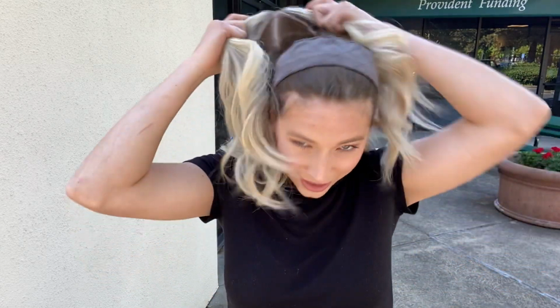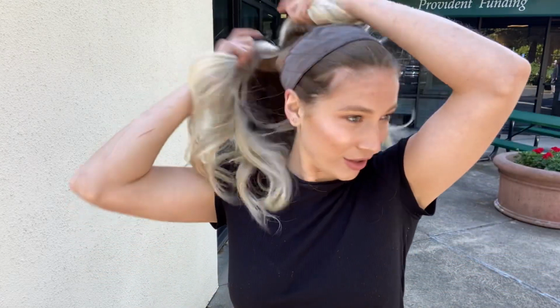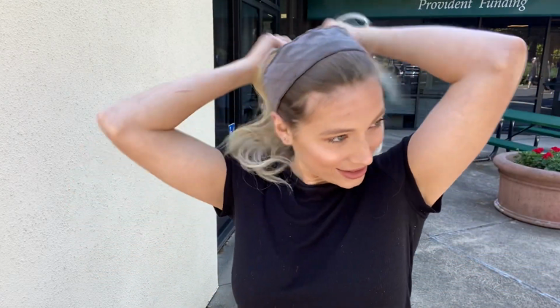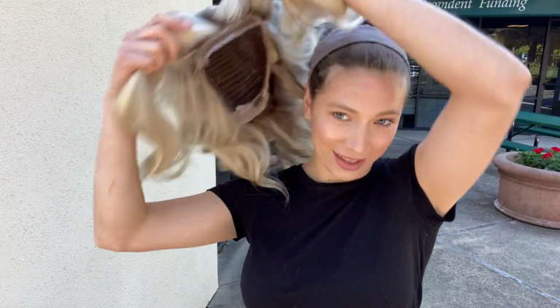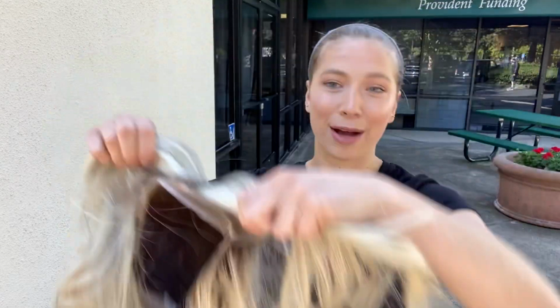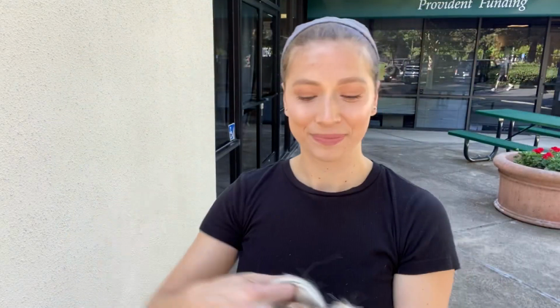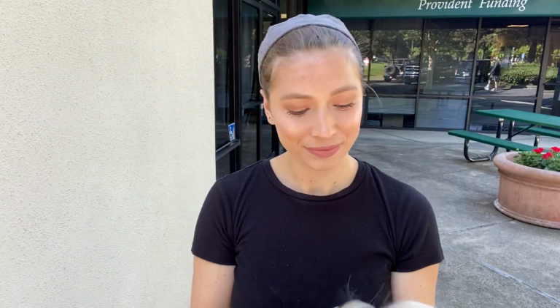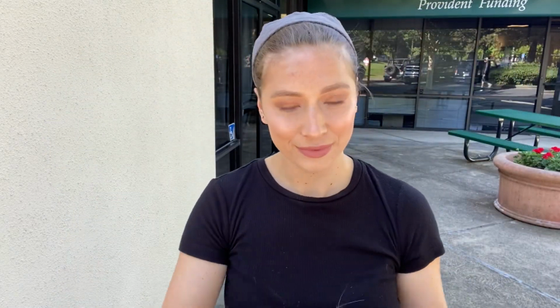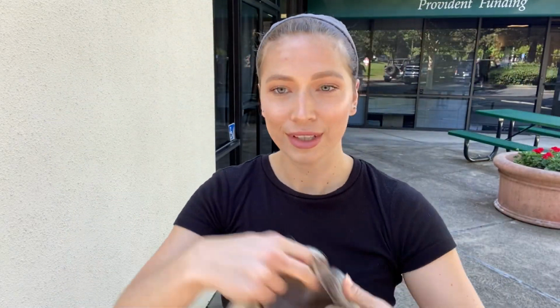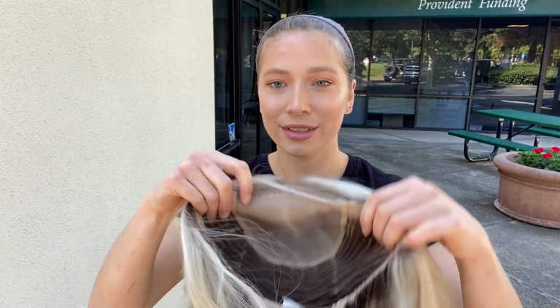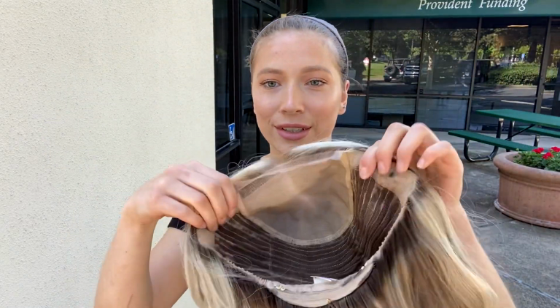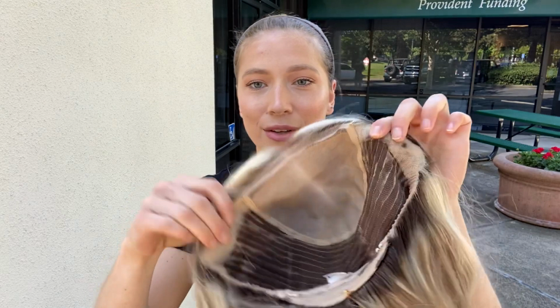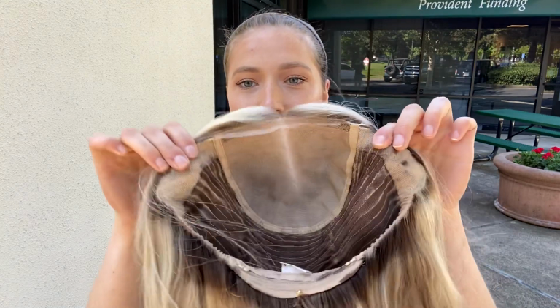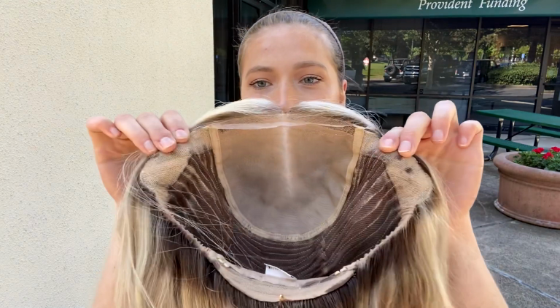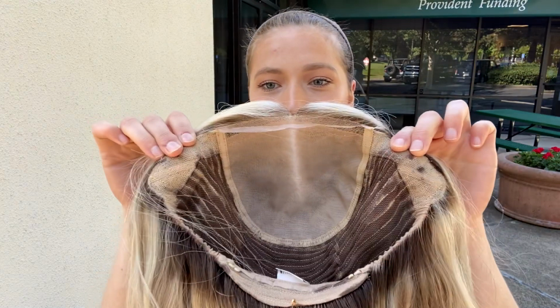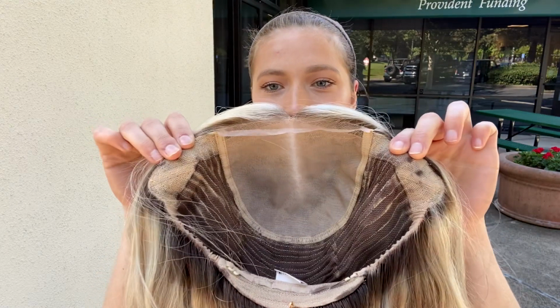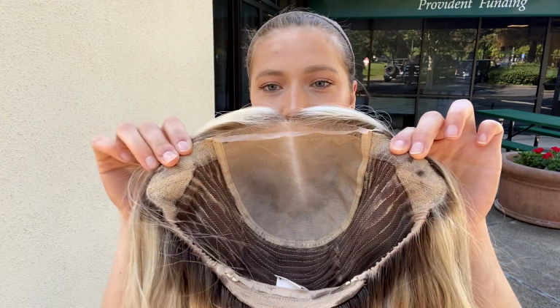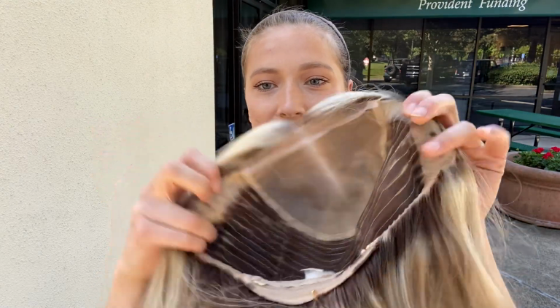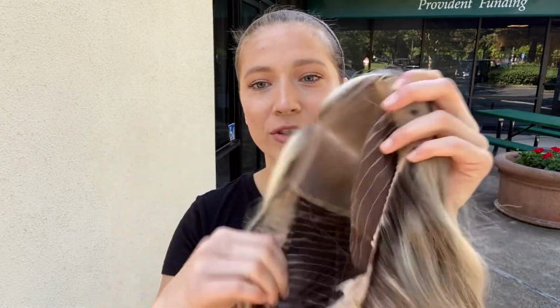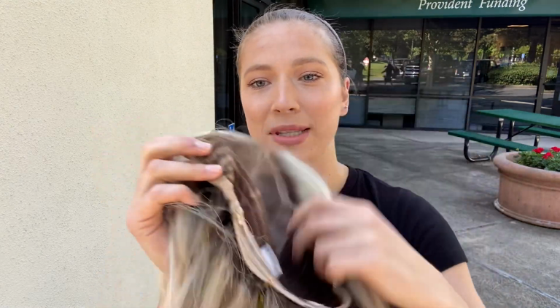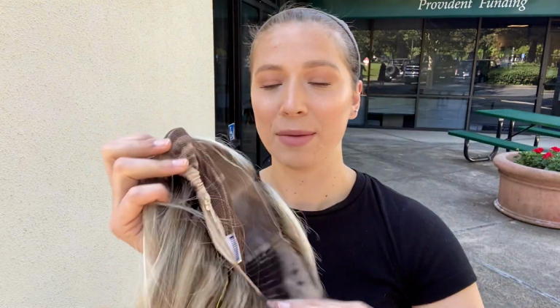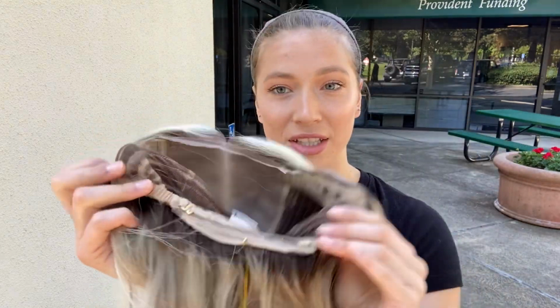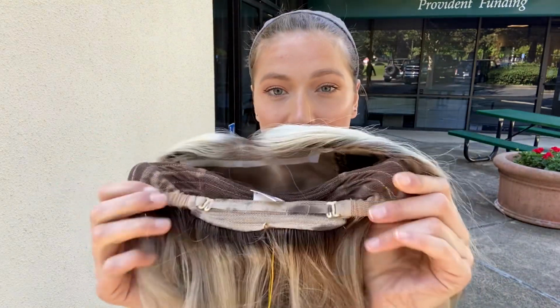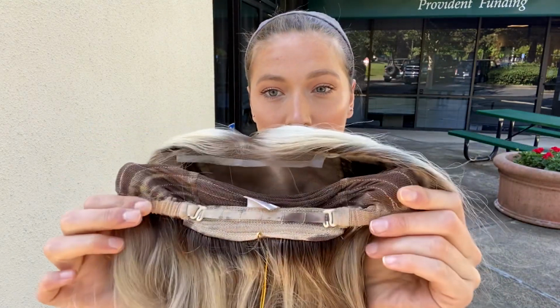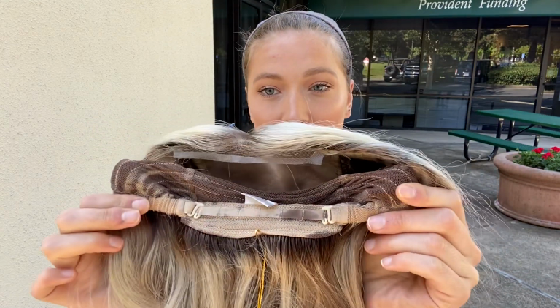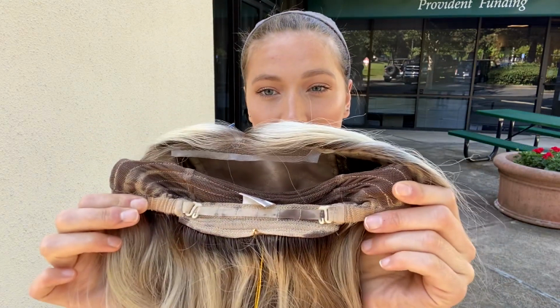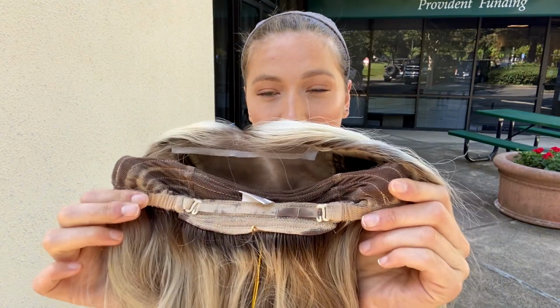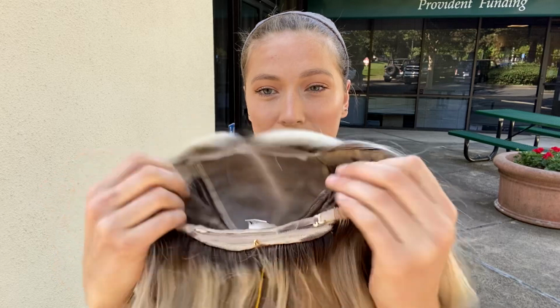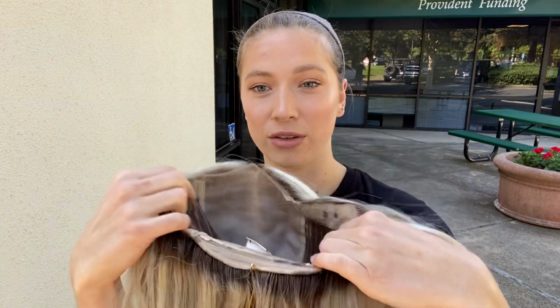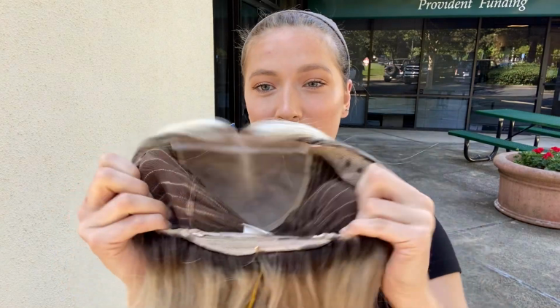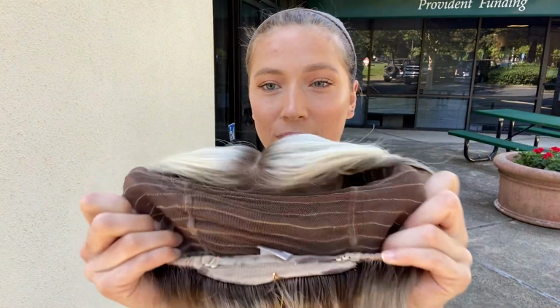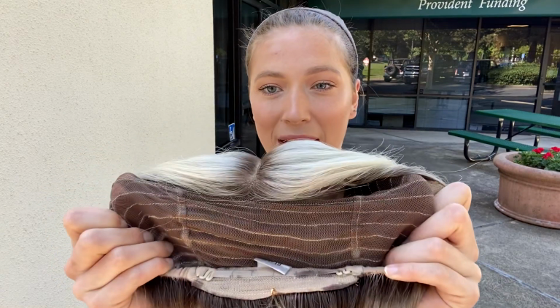I'll show you the inside of the cap. There are ear tabs, adjustable straps at the nape in case you want to tighten it up at all, and closed wefting throughout the back.